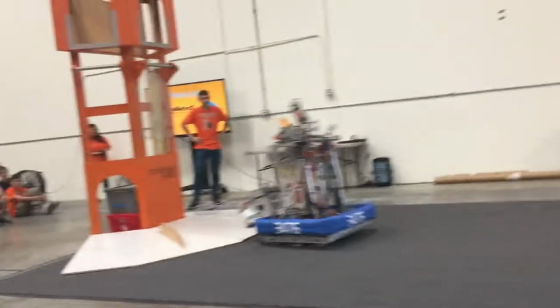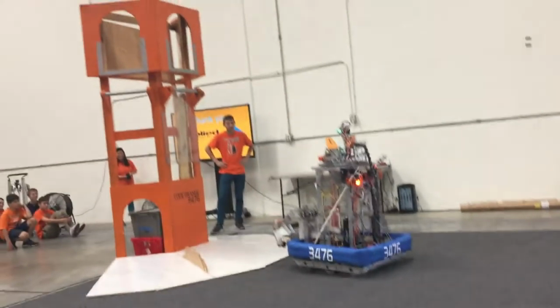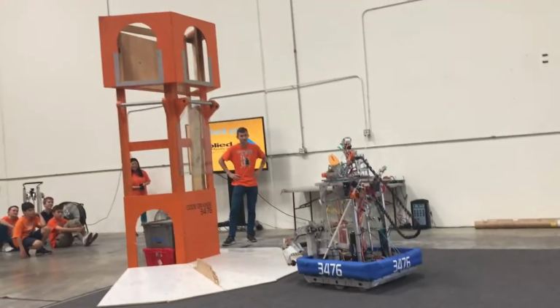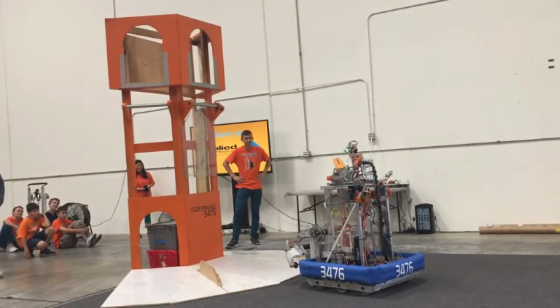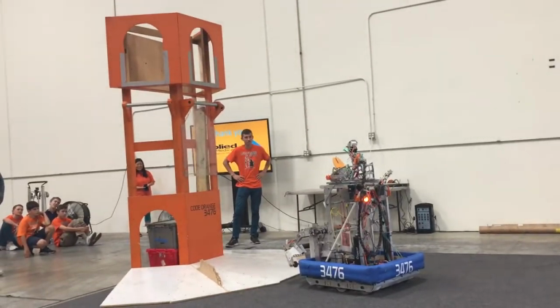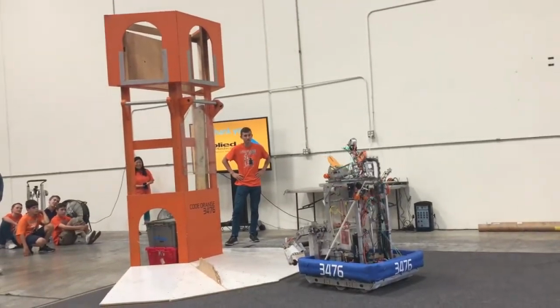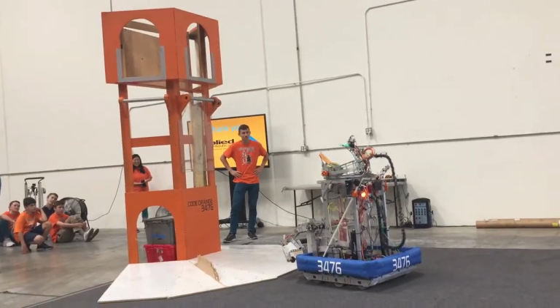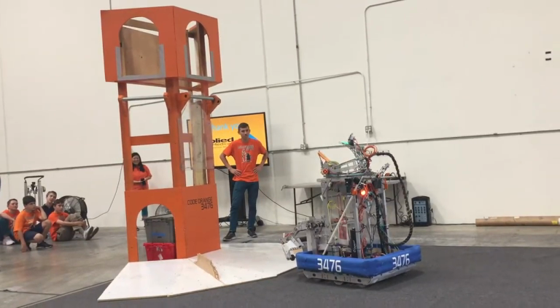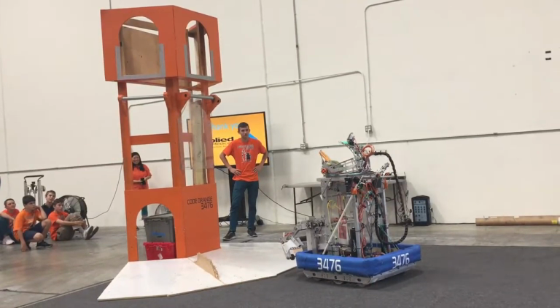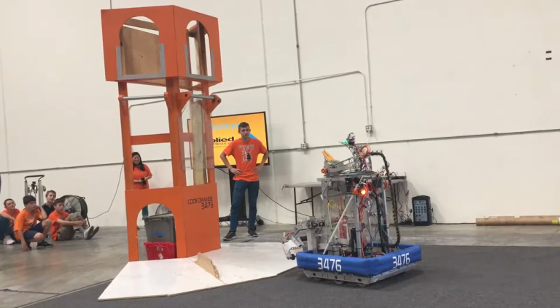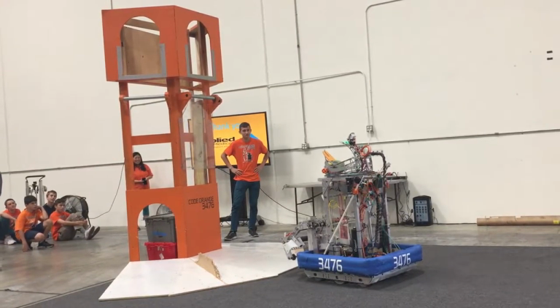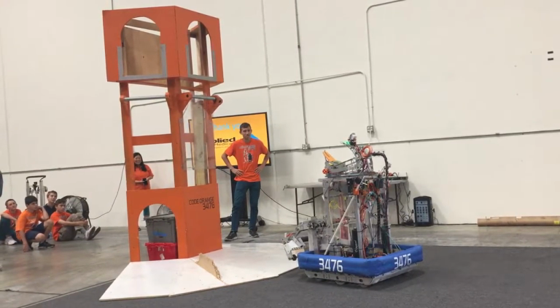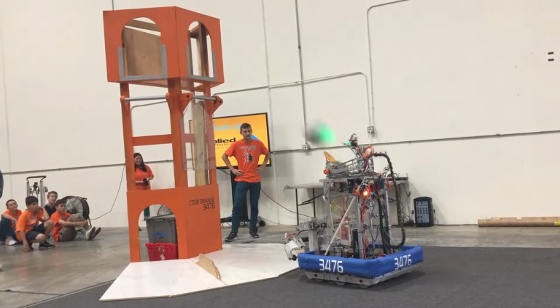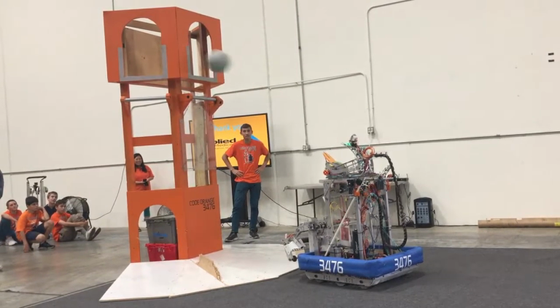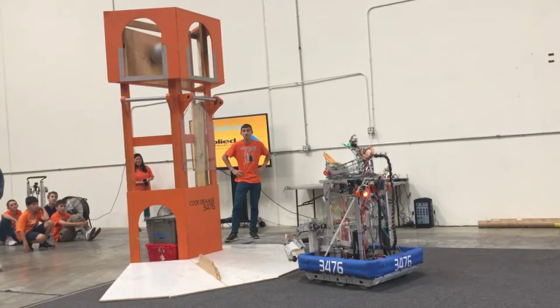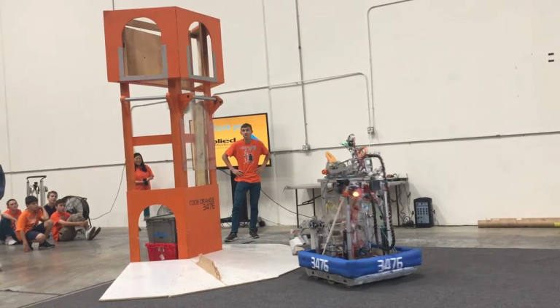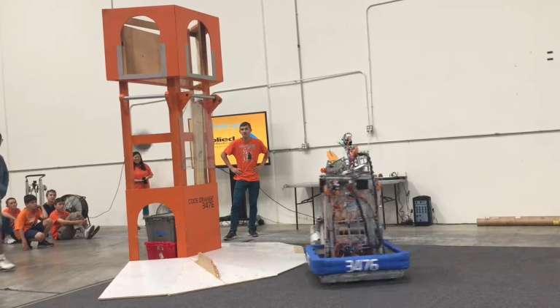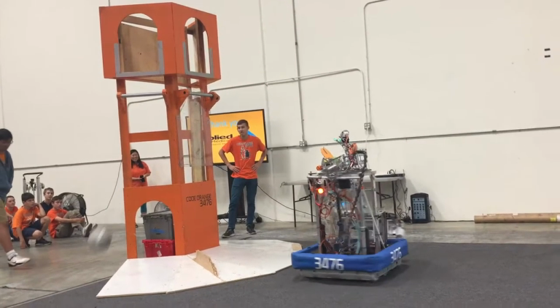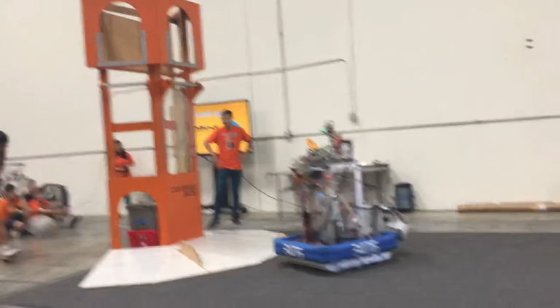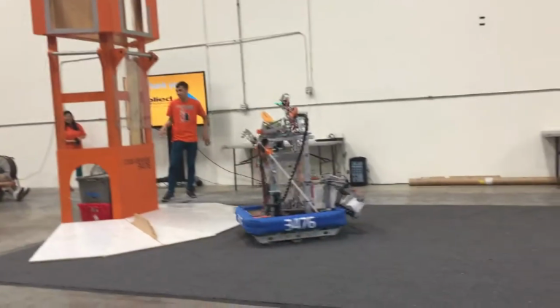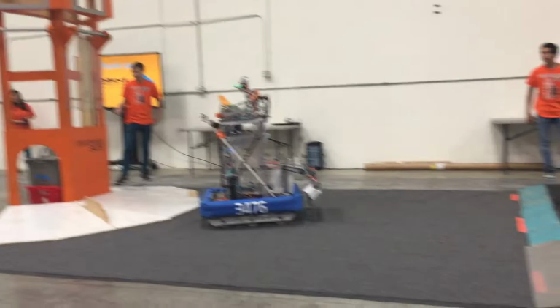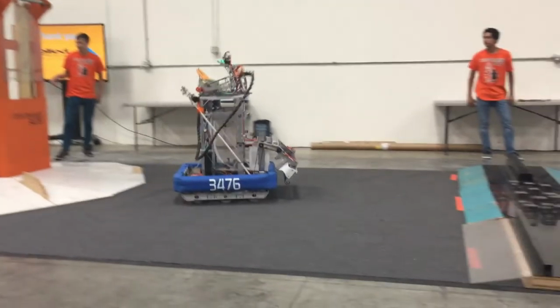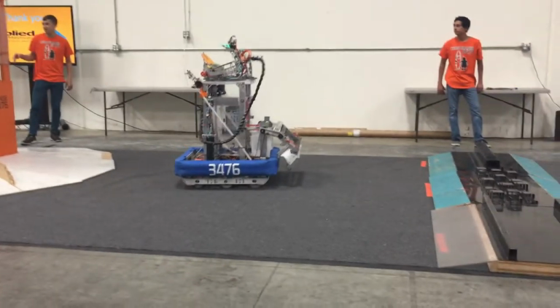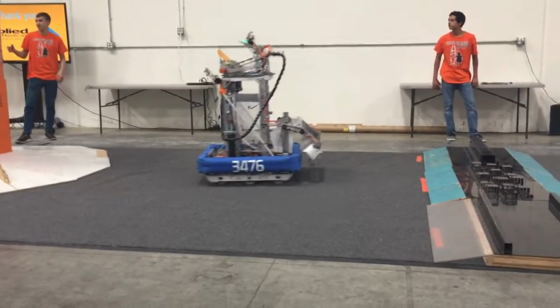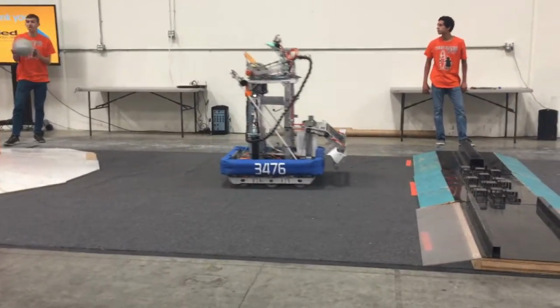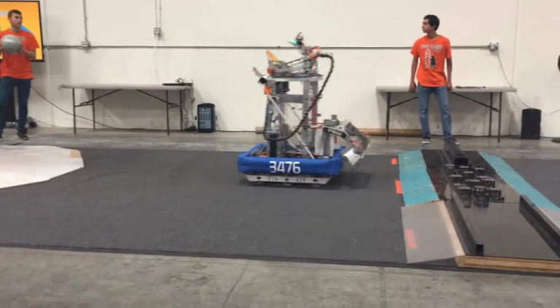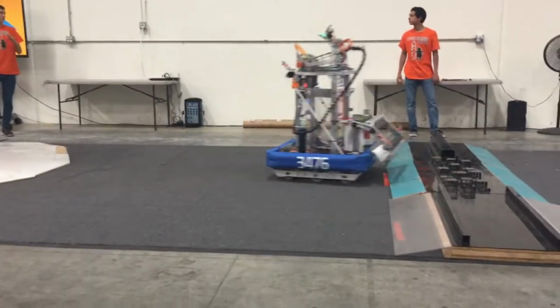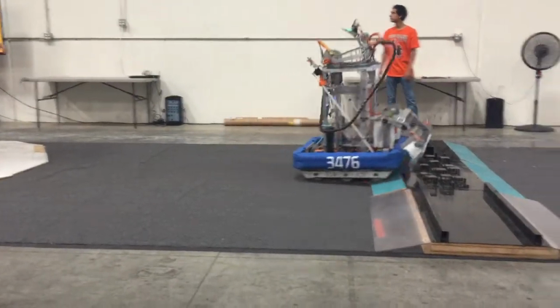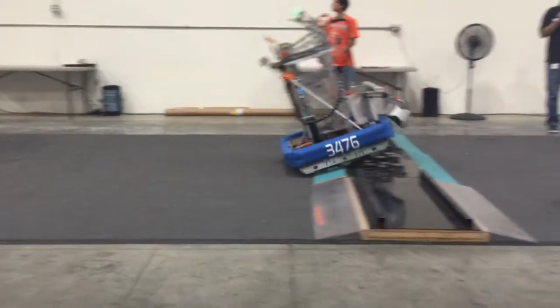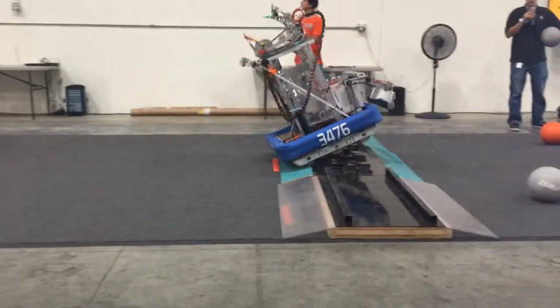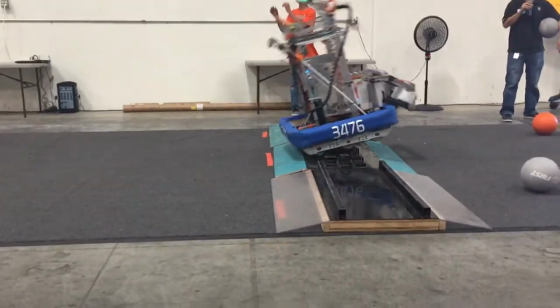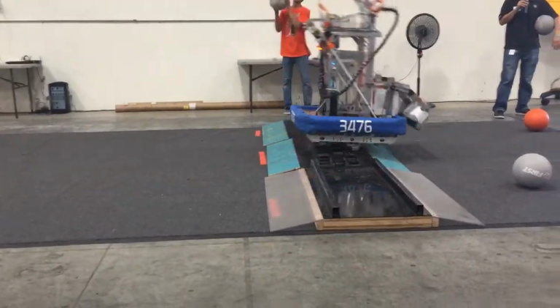As you can see, this robot is at its best this season. The defenses are very challenging and very tough on the robot.